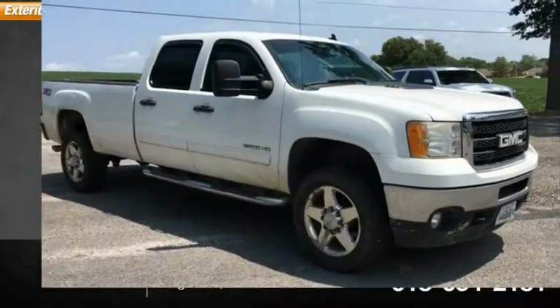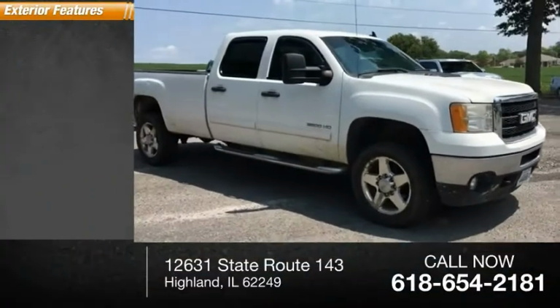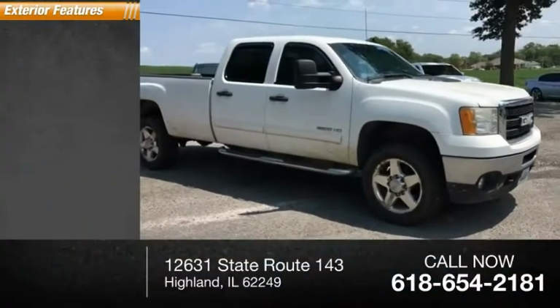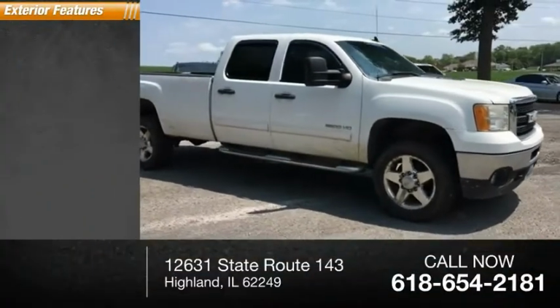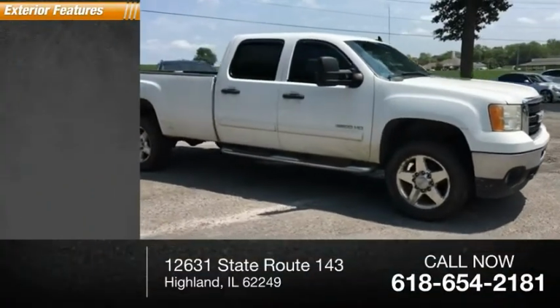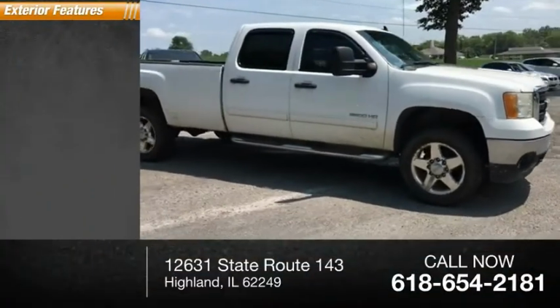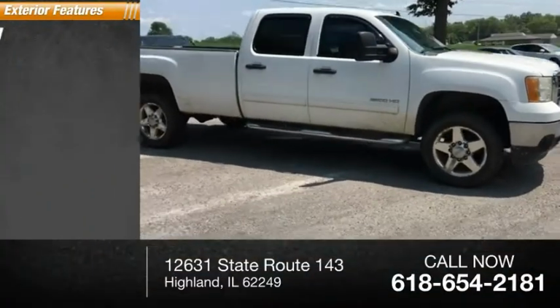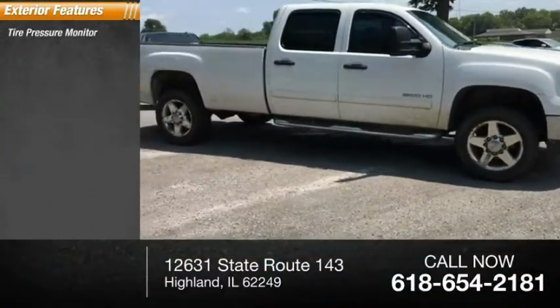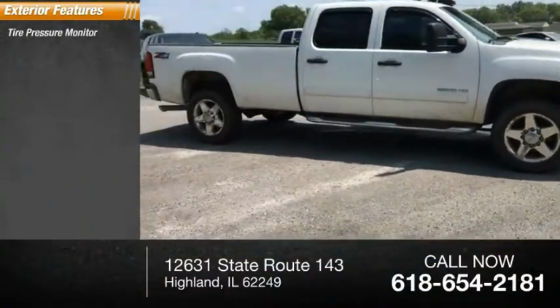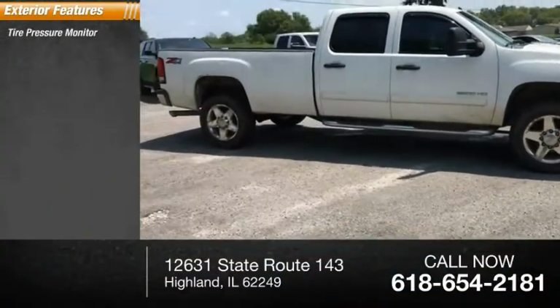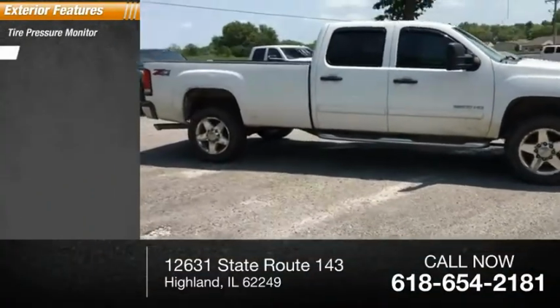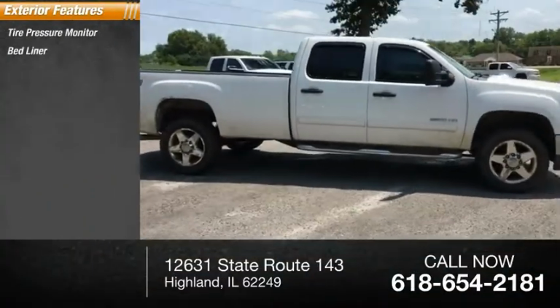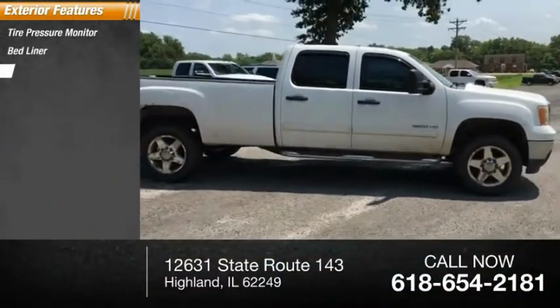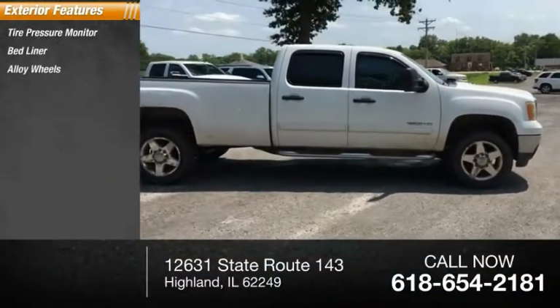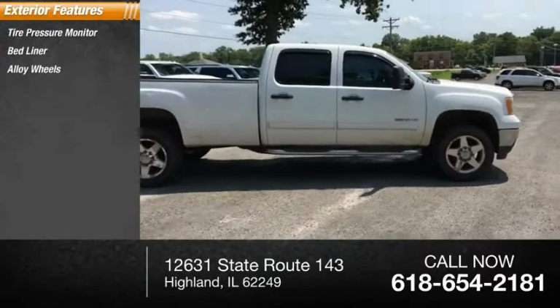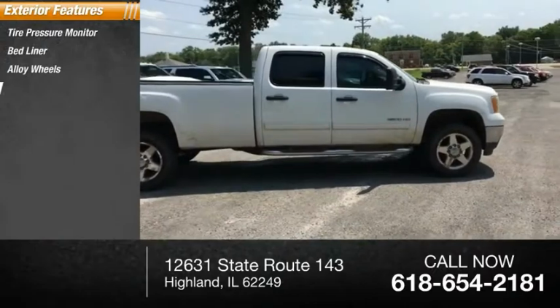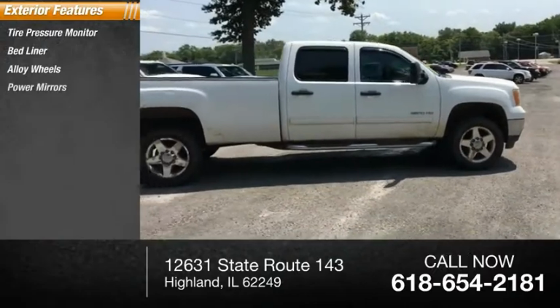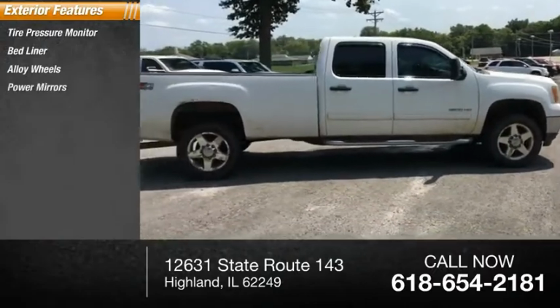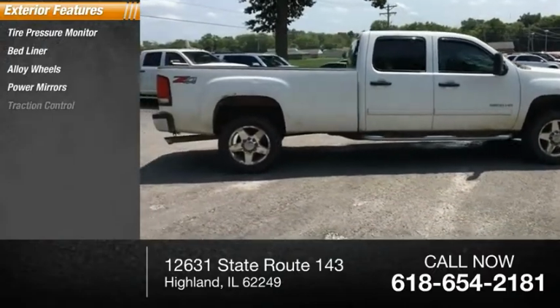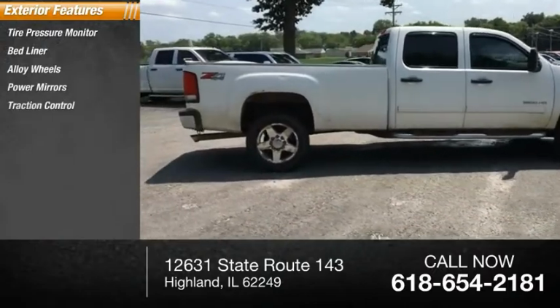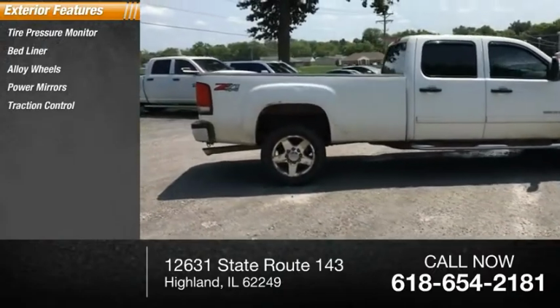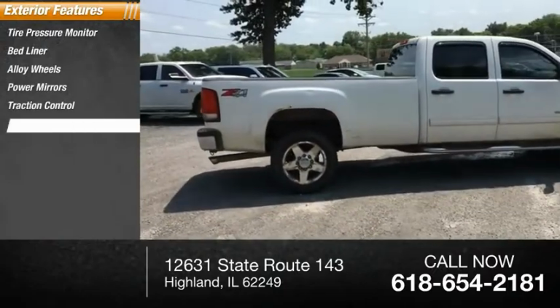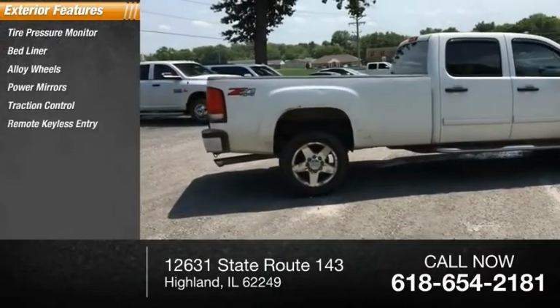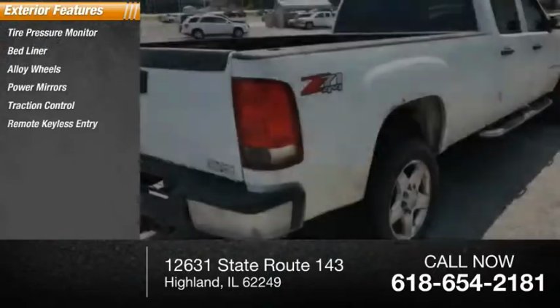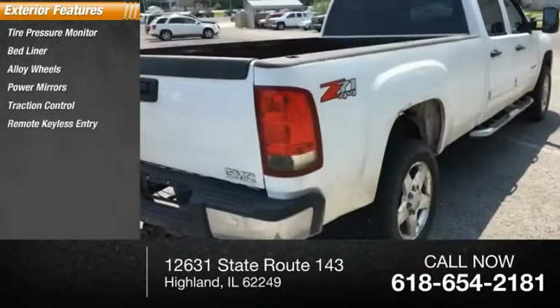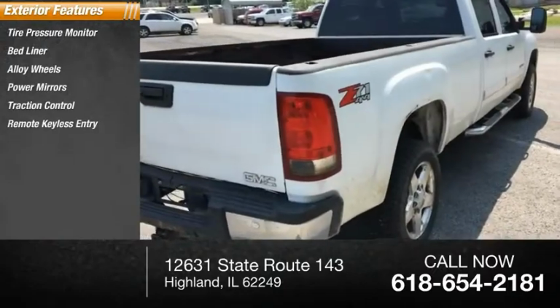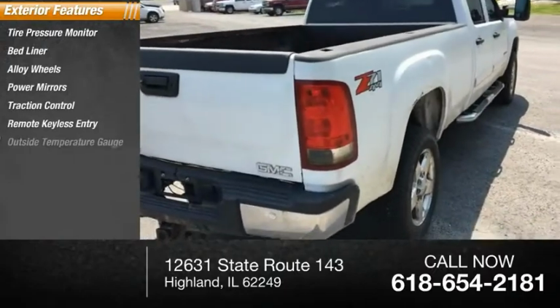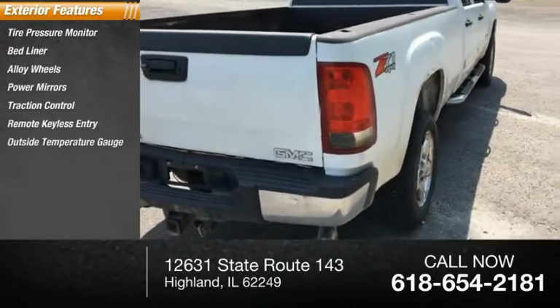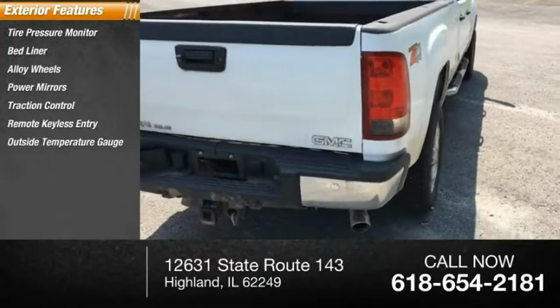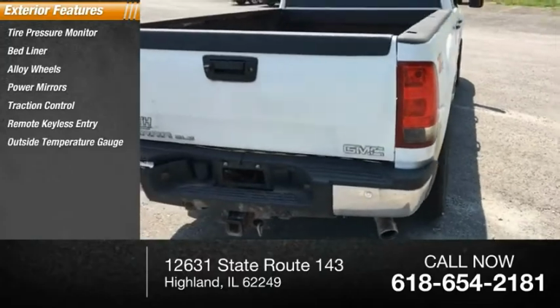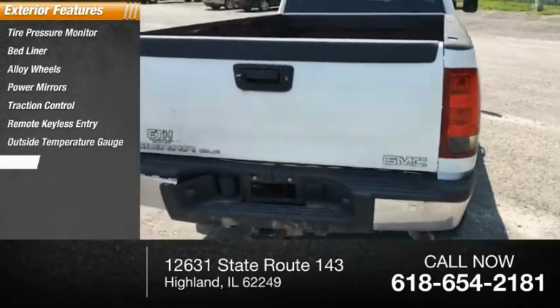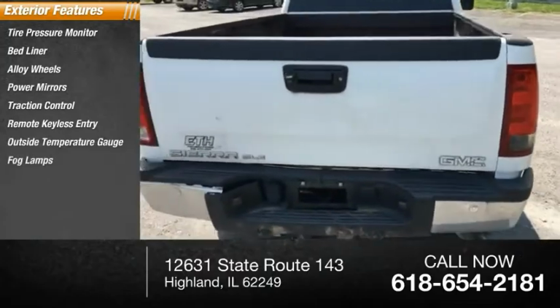Here are some of this vehicle's great options: tire pressure monitor, bed liner, alloy wheels, power mirrors, traction control, remote keyless entry, outside temperature gauge, fog lamps.